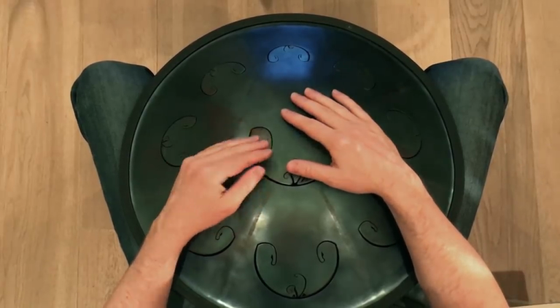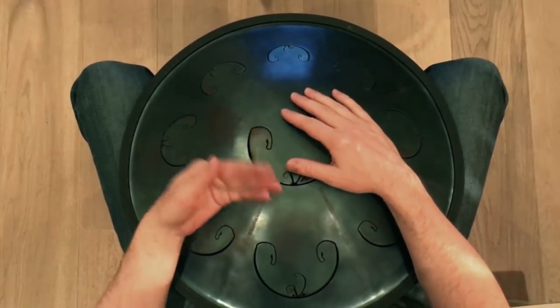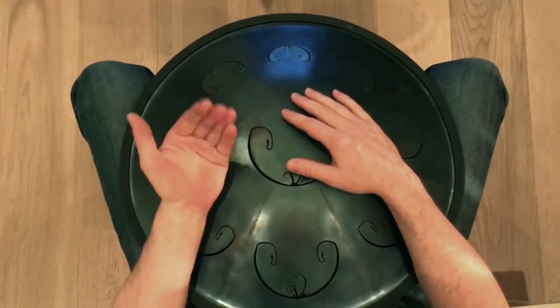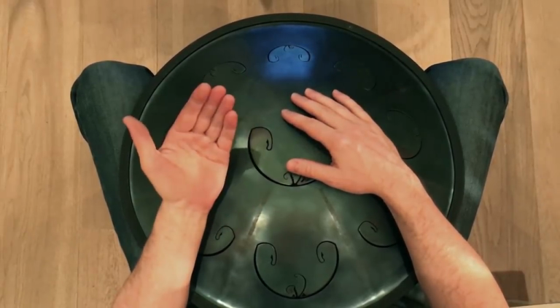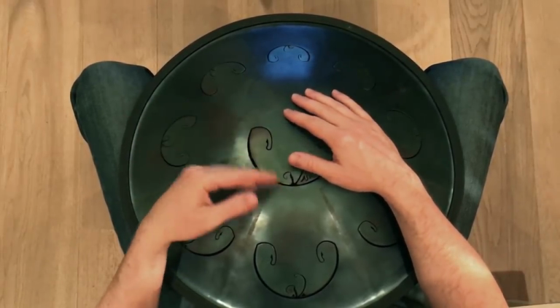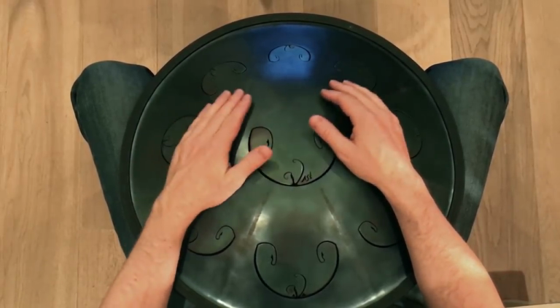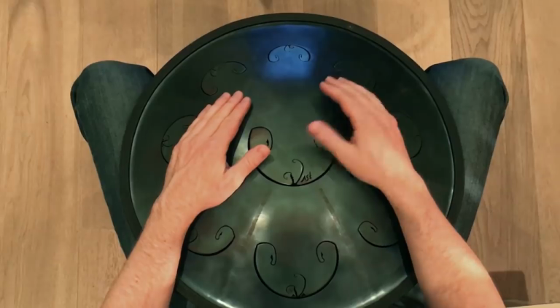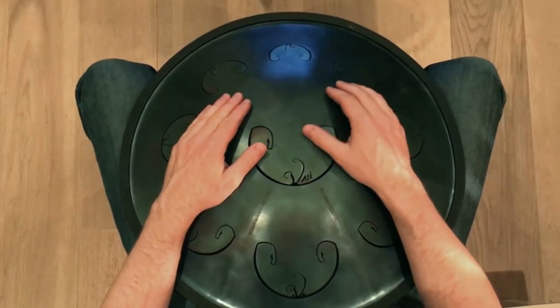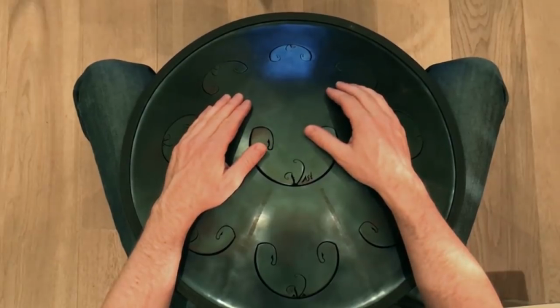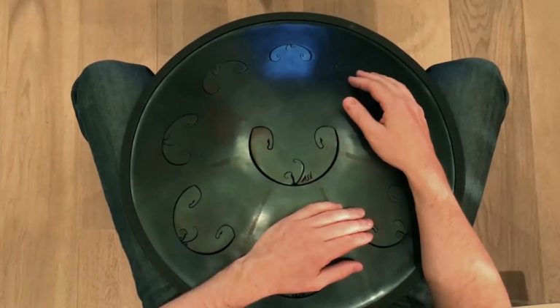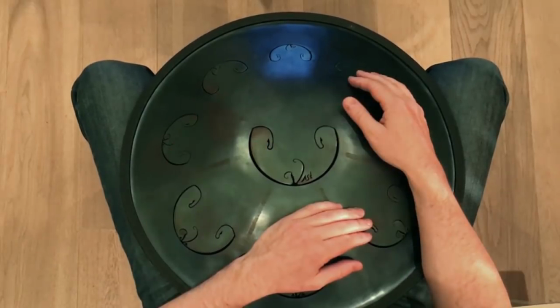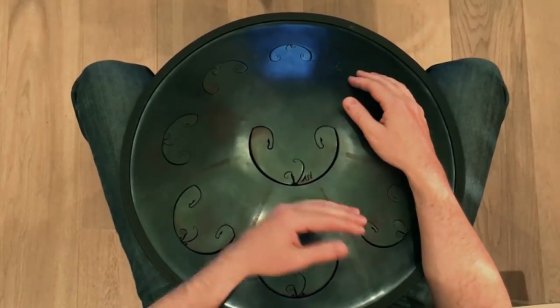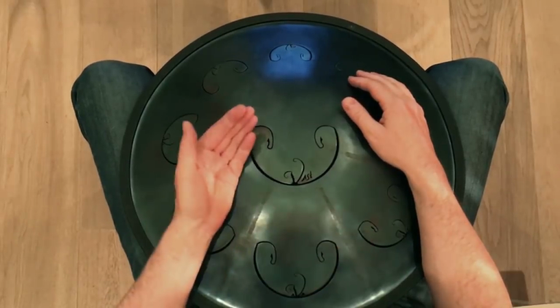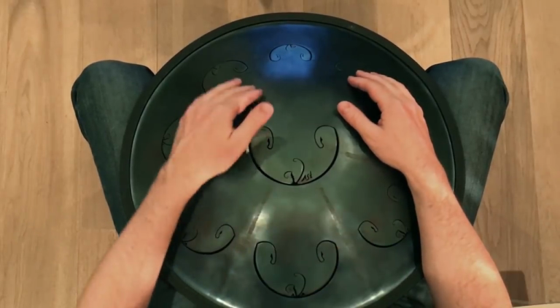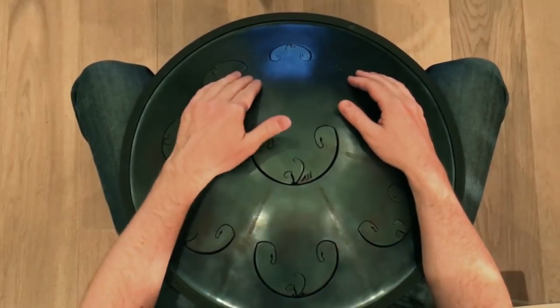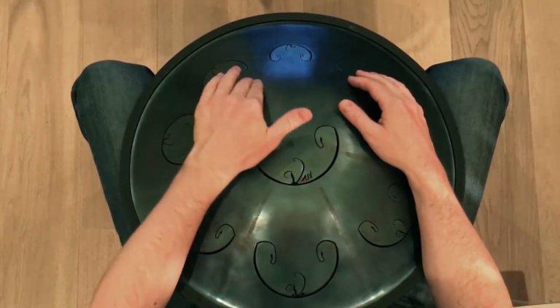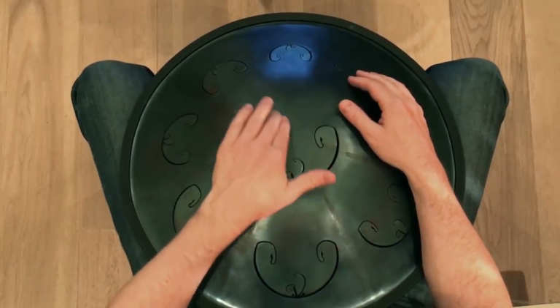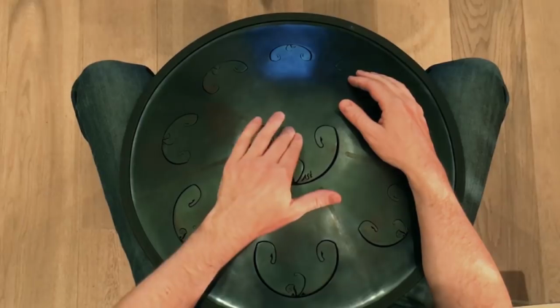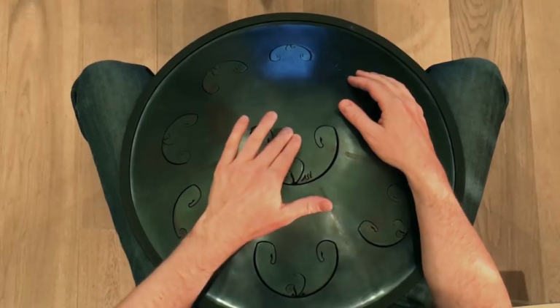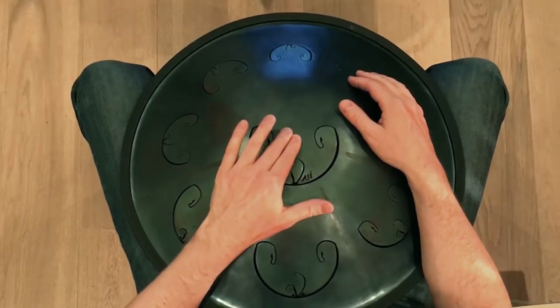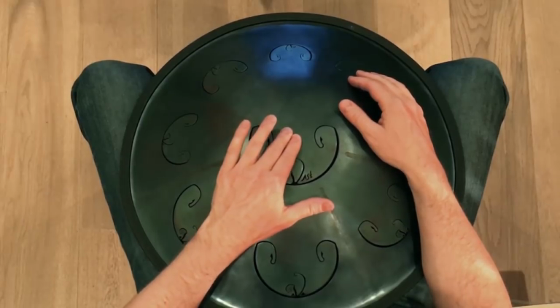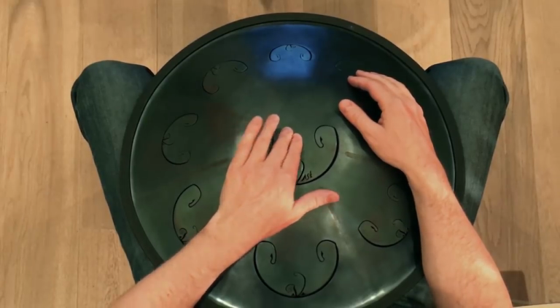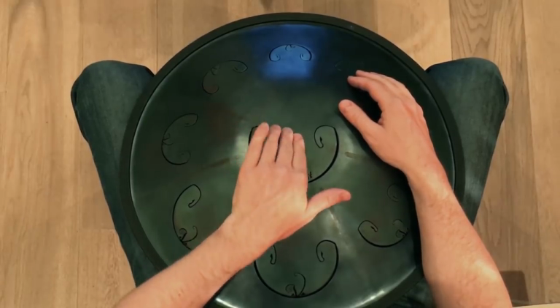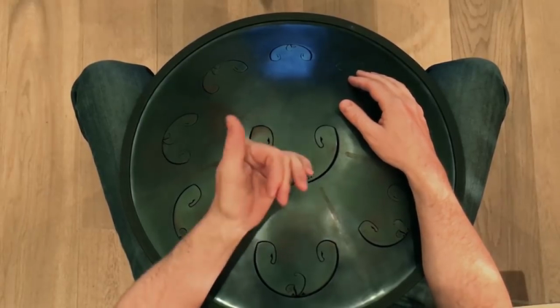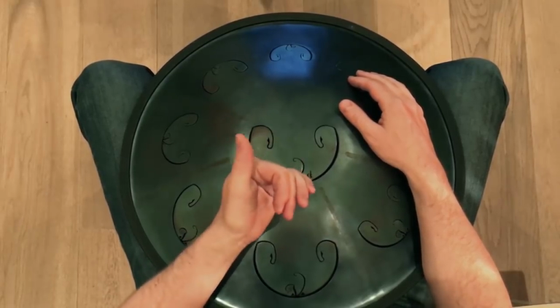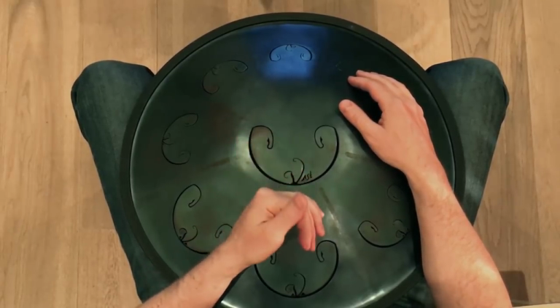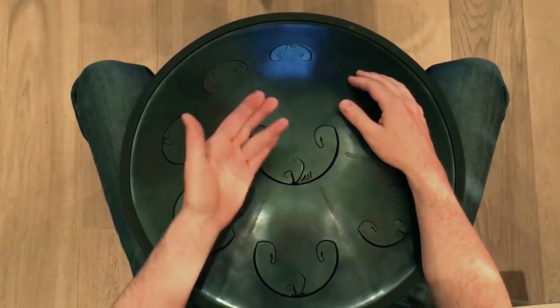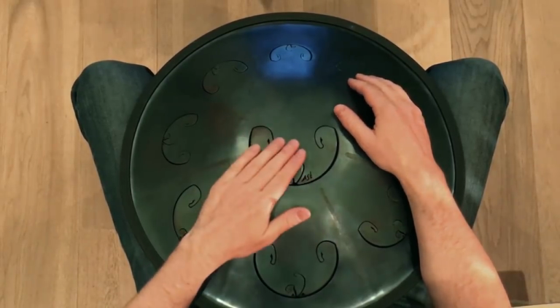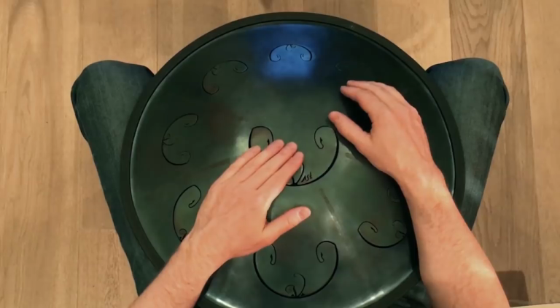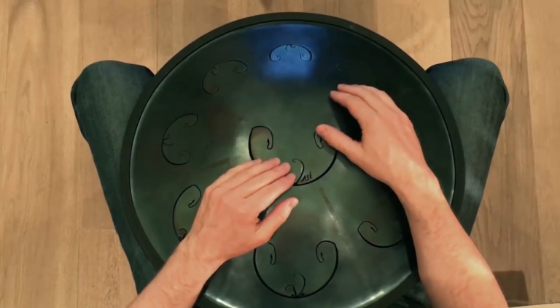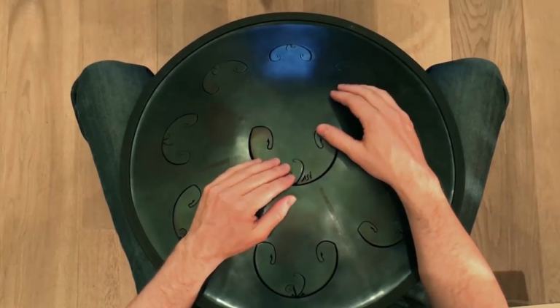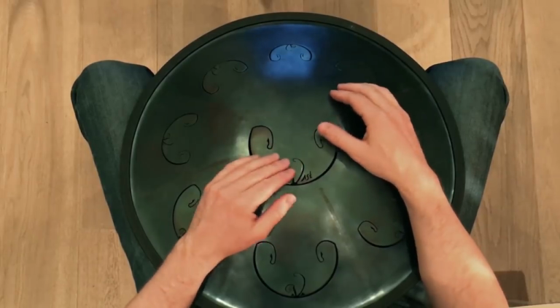Then, with your left hand, you add a move which really creates the groove. You slide the fingers towards you, muting the central tongue, and then kind of snap them over the edge, so you hear the bass tone again. Like this.